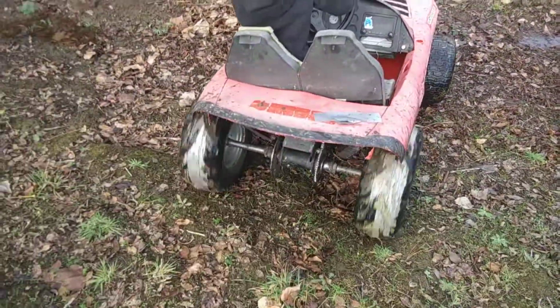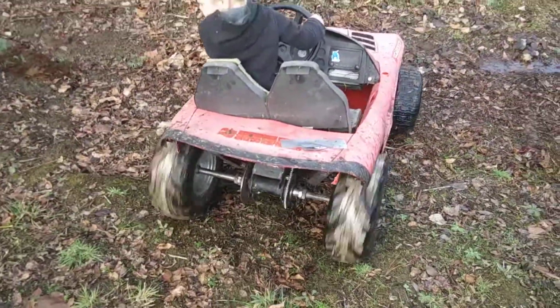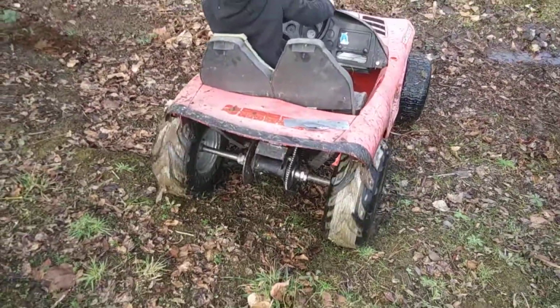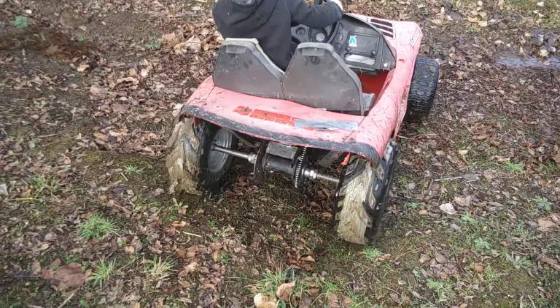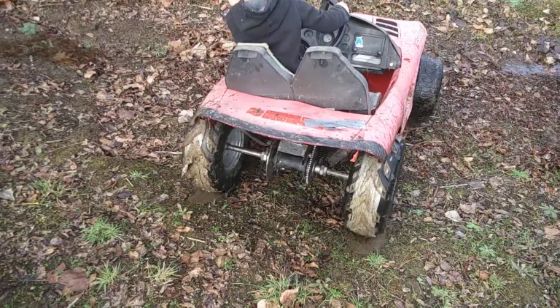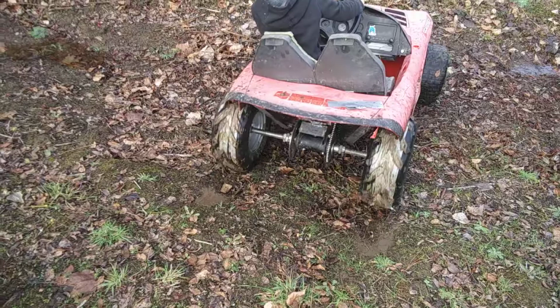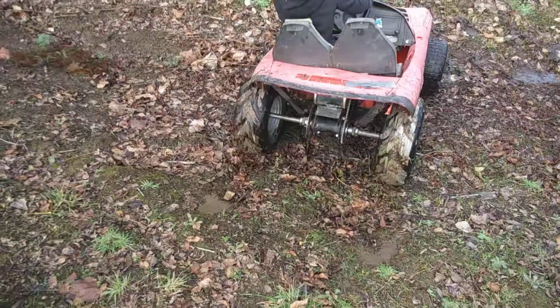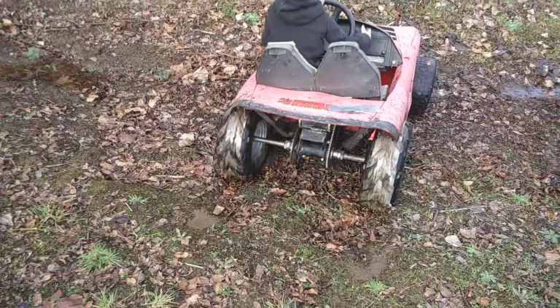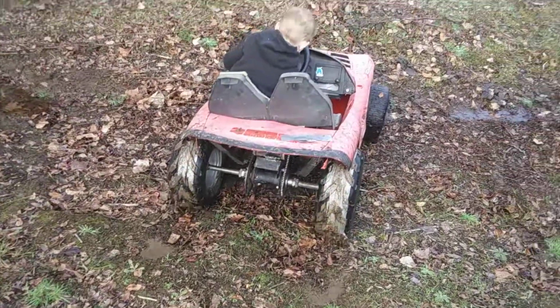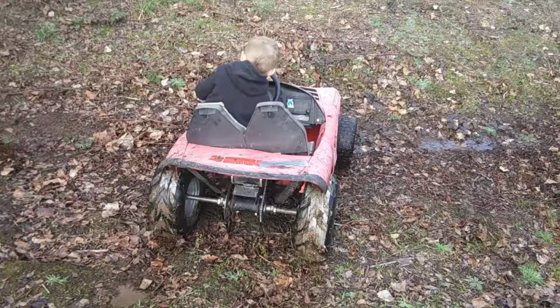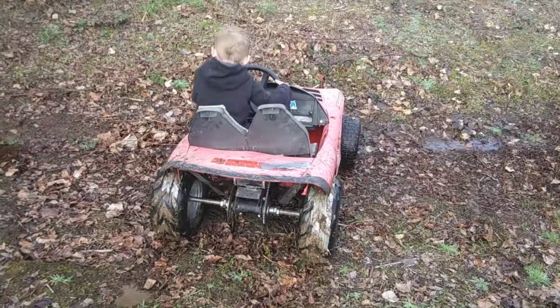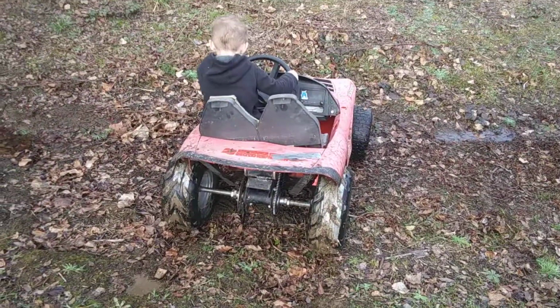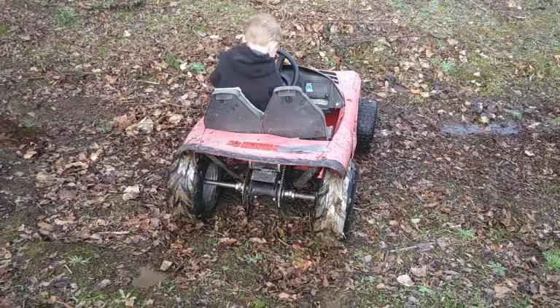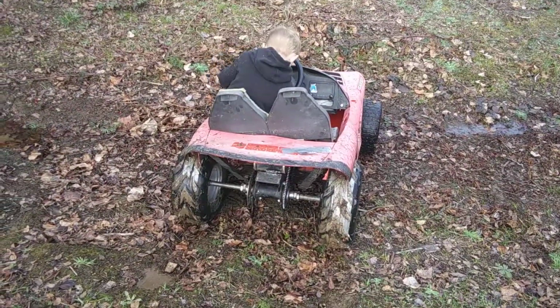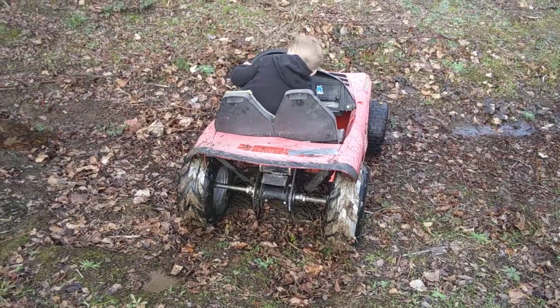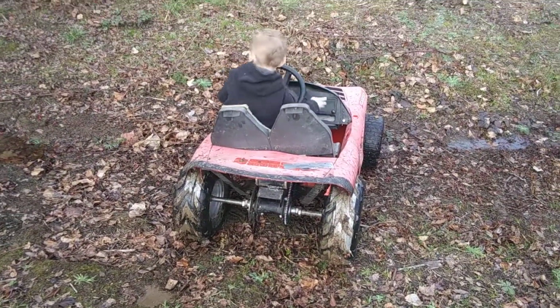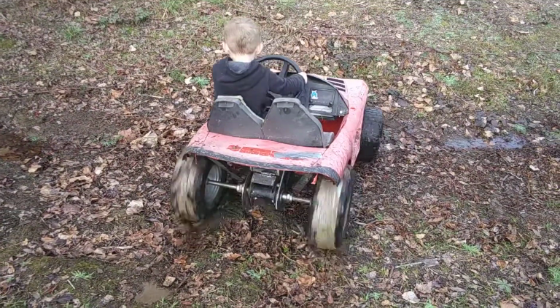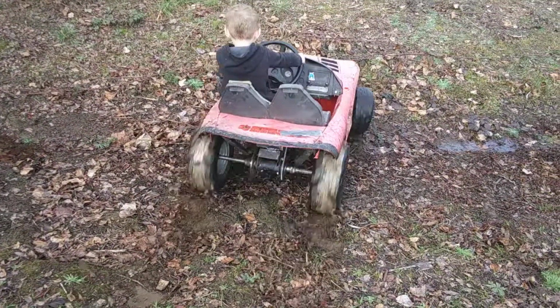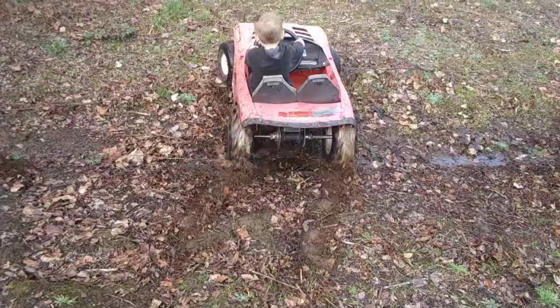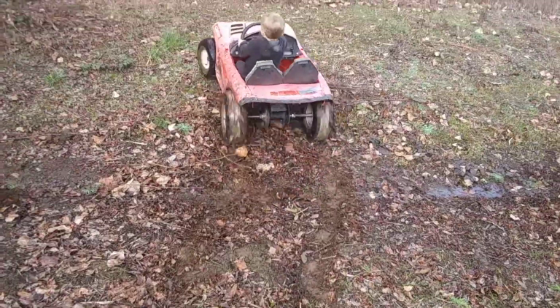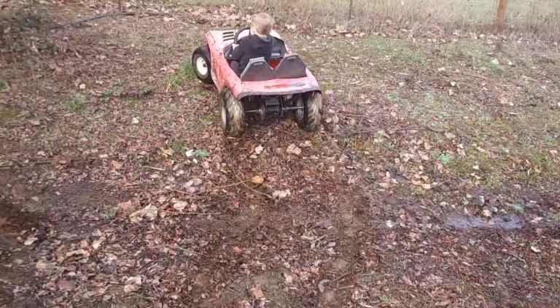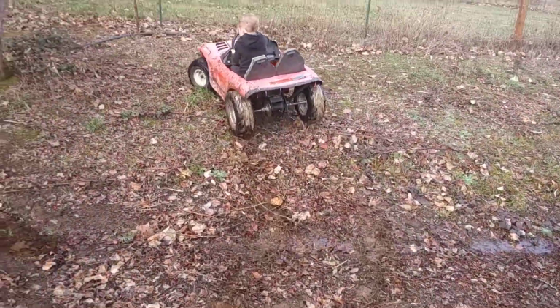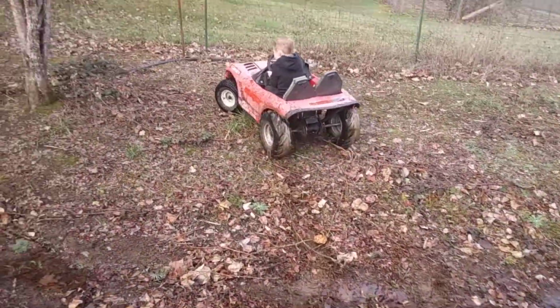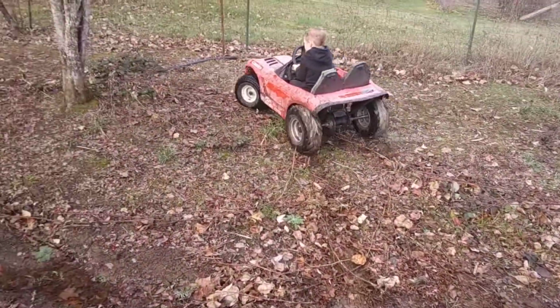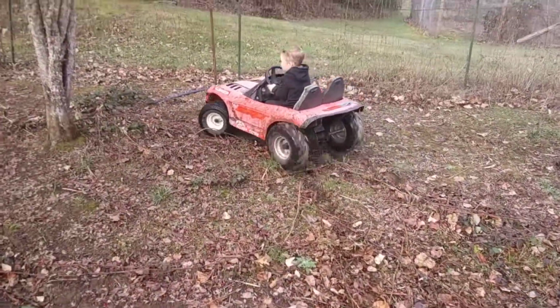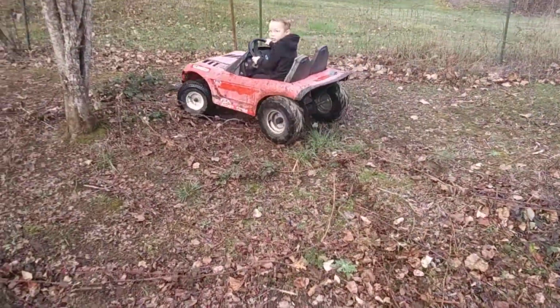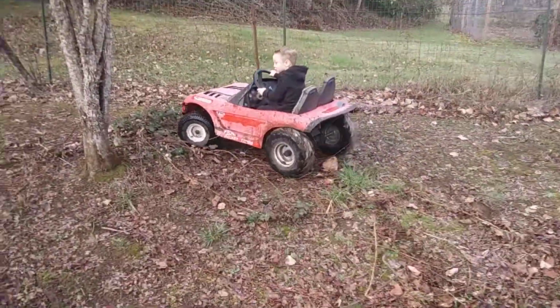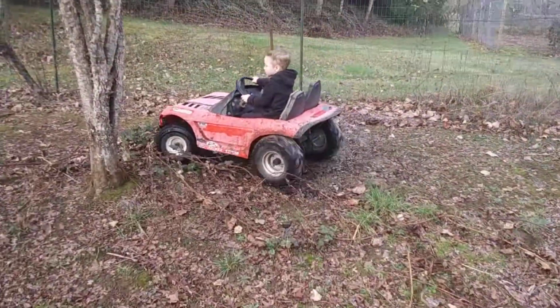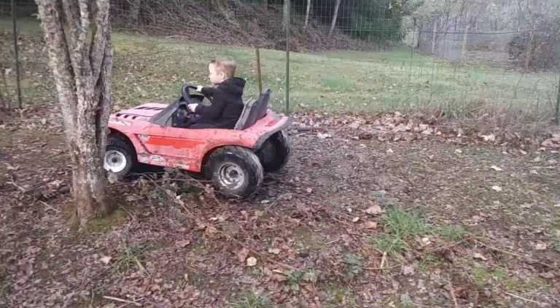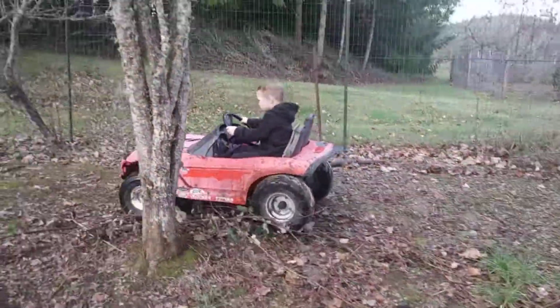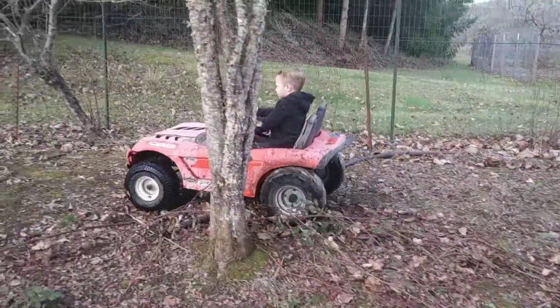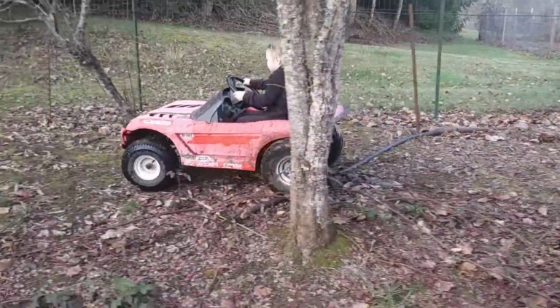All right, now go through there. Now try and go forward again. Good job!